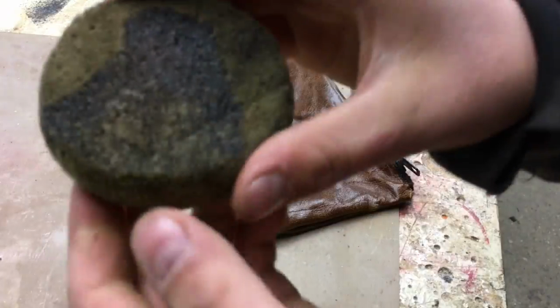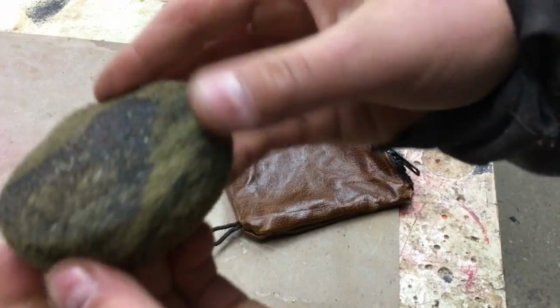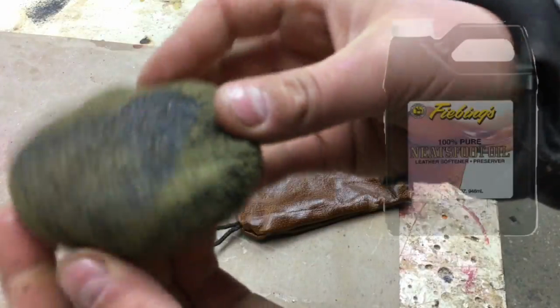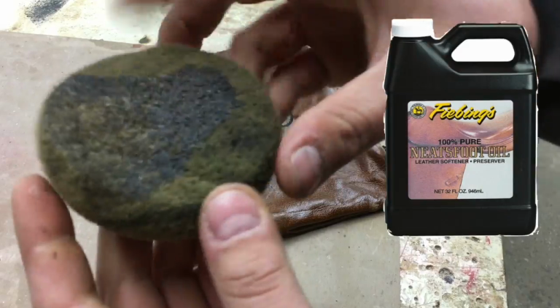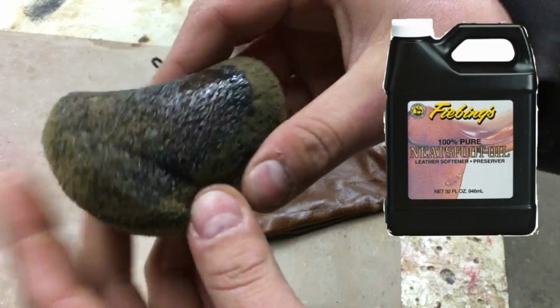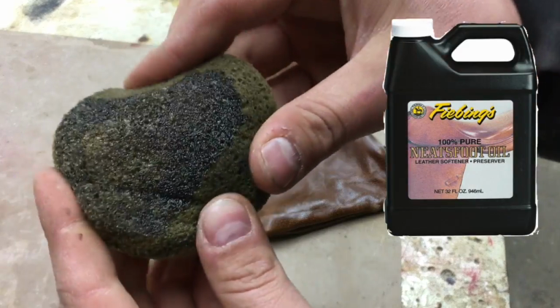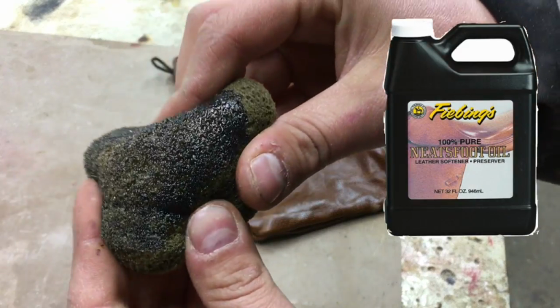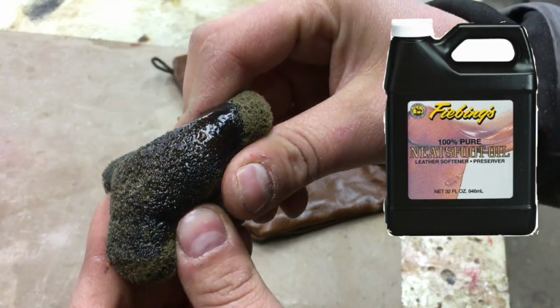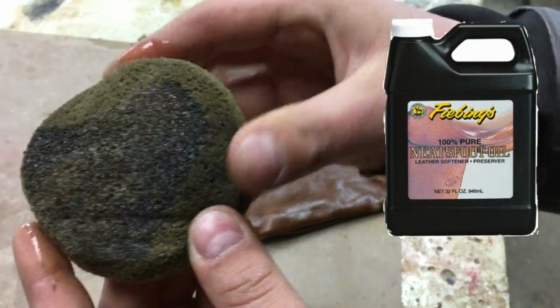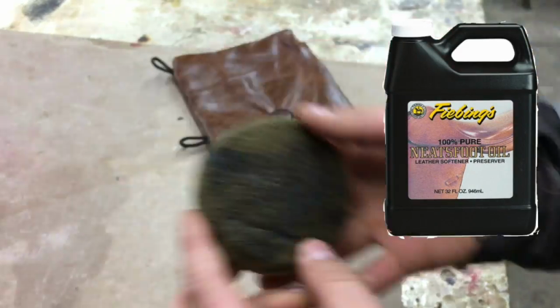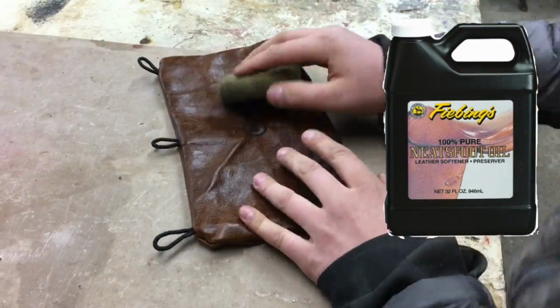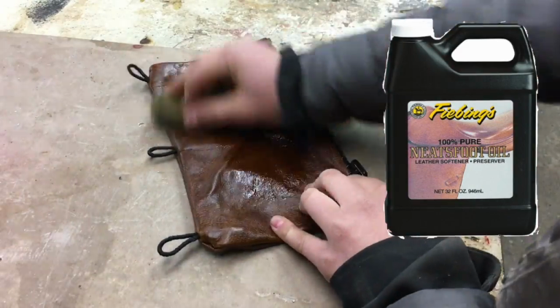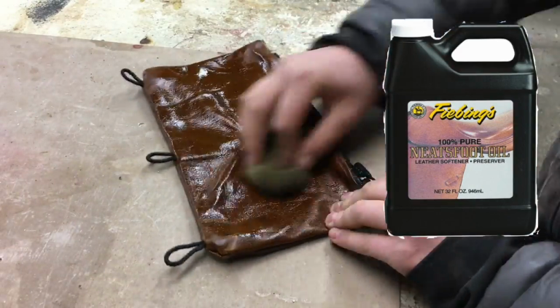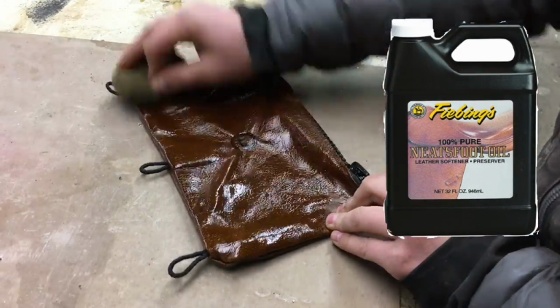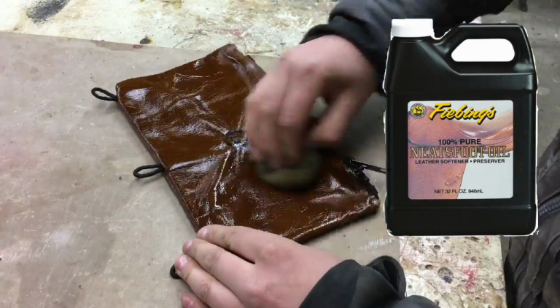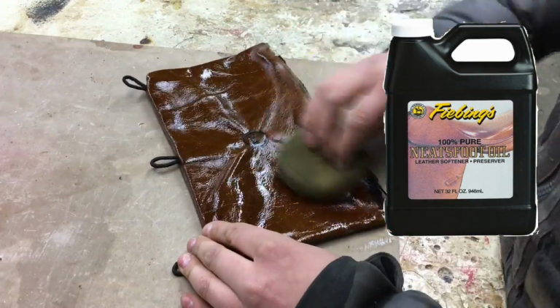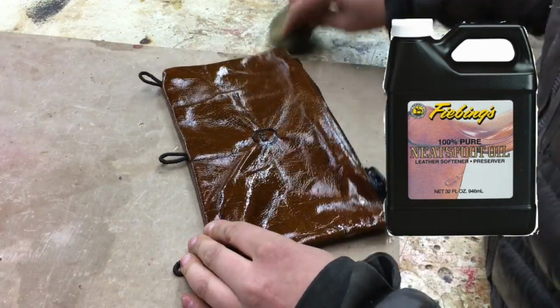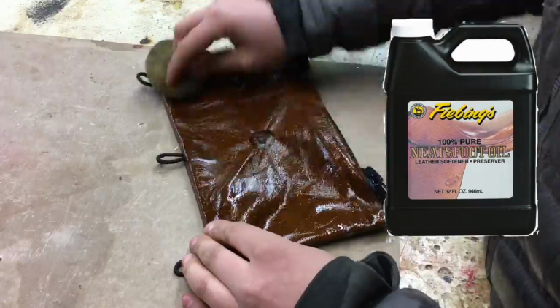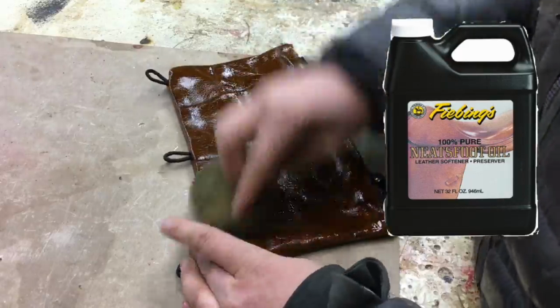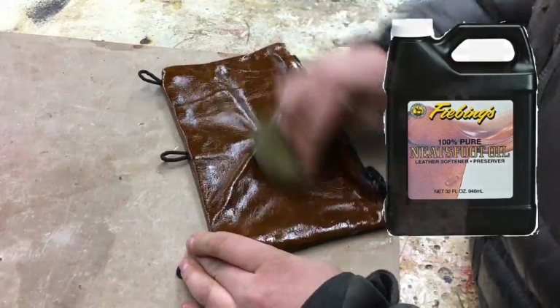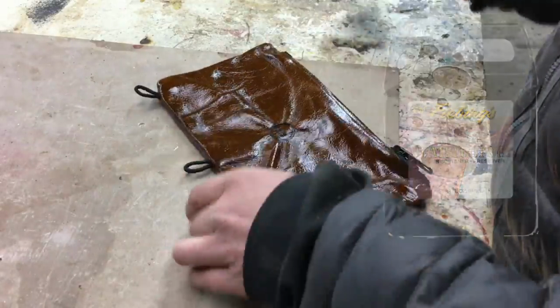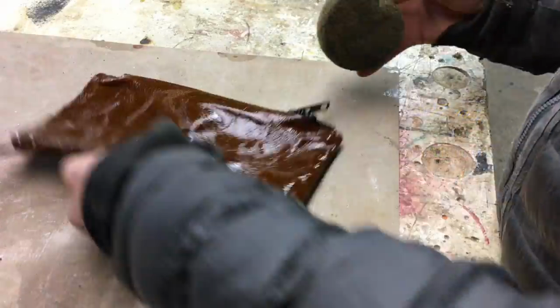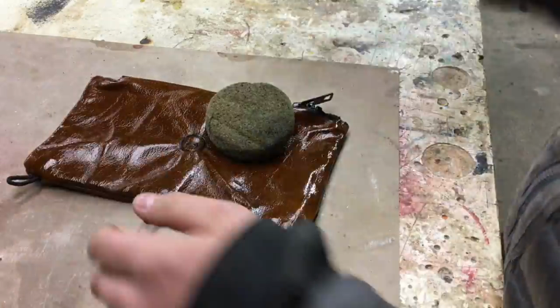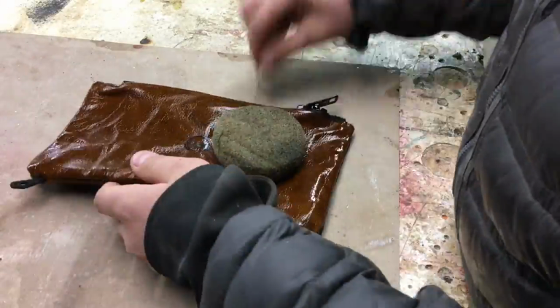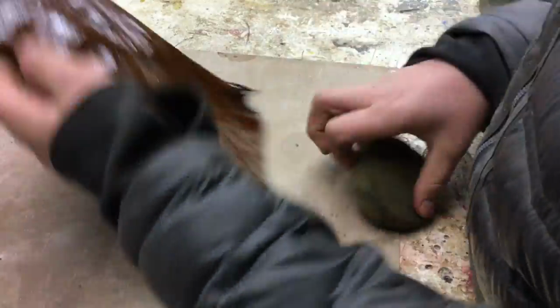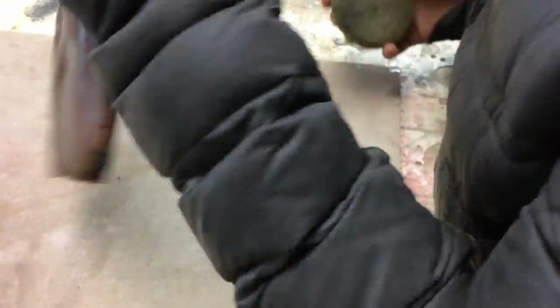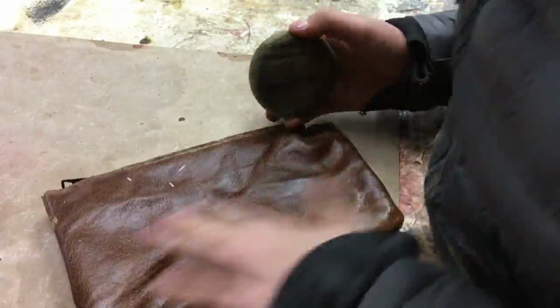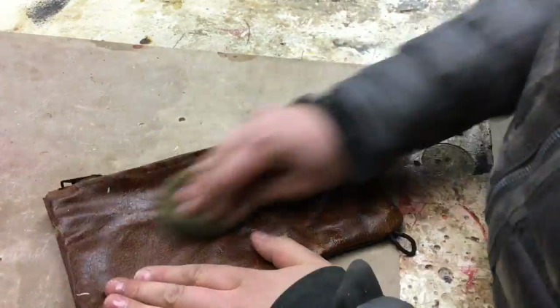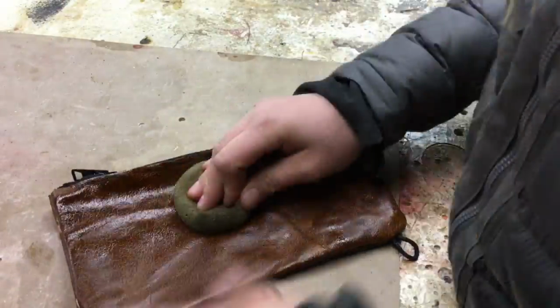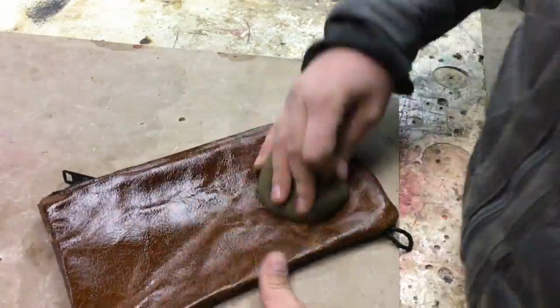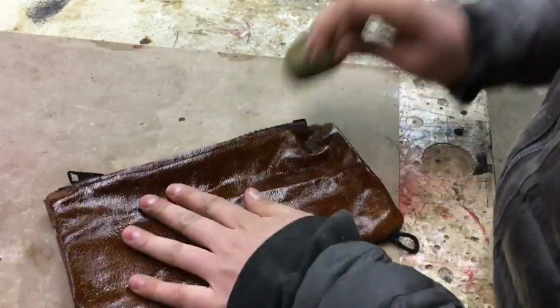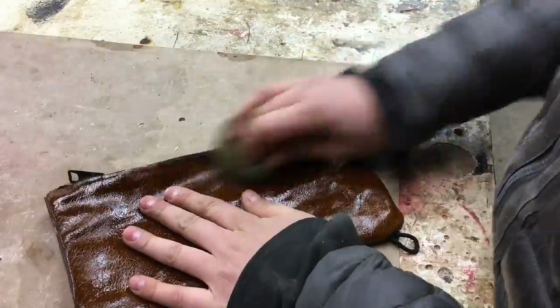For the finish I used this leather treatment — I'll put a link in the description of where I got it. It's just some oil and I just wiped it on the pencil pouch, and it made the leather really nice and shiny and treated it really well.